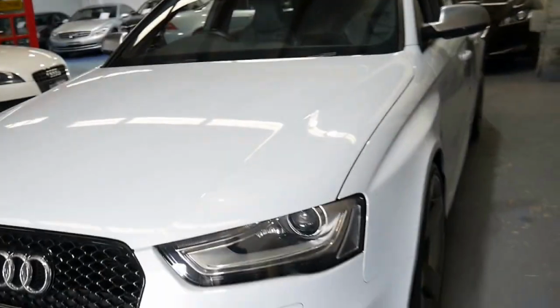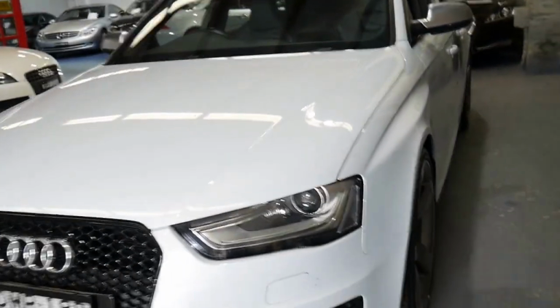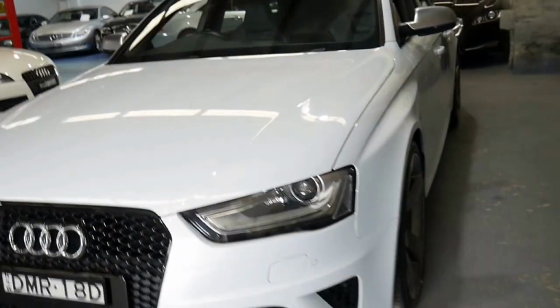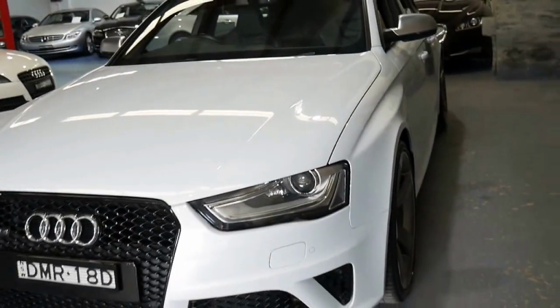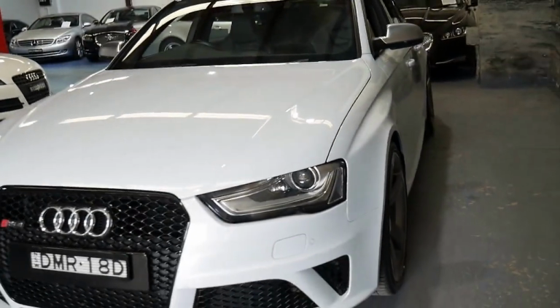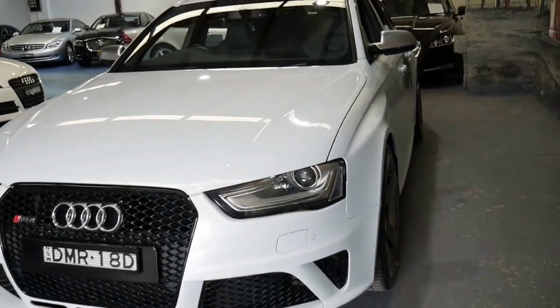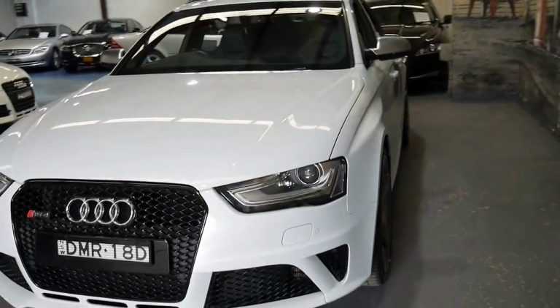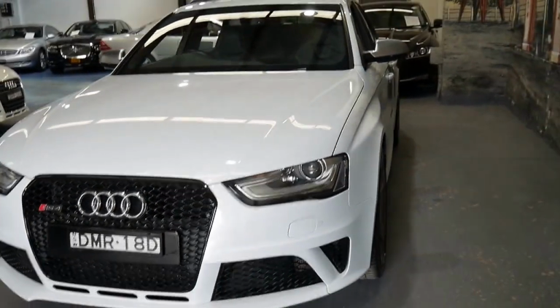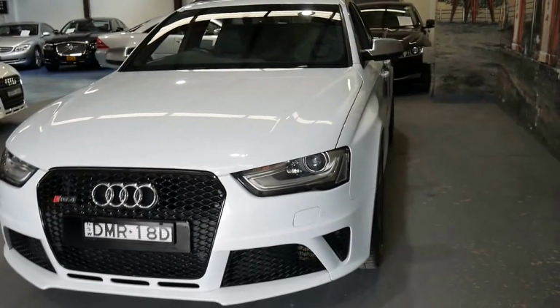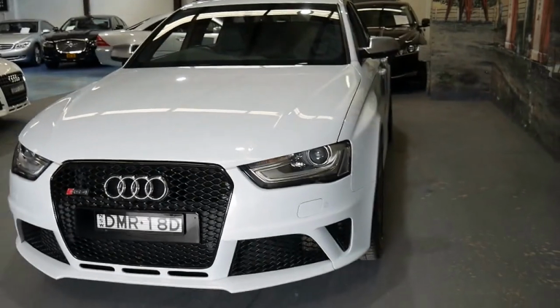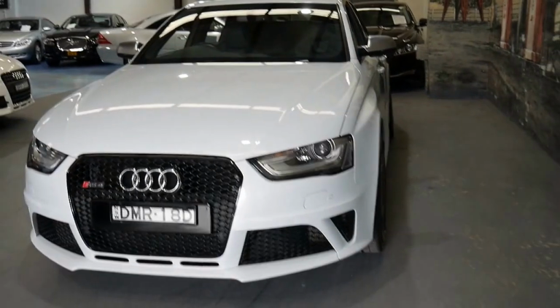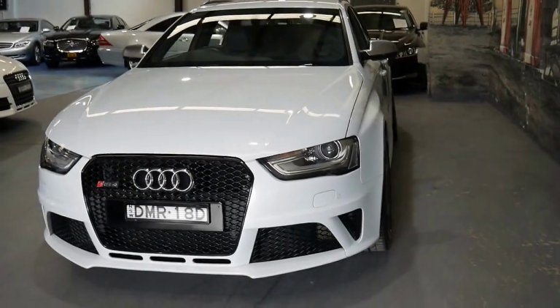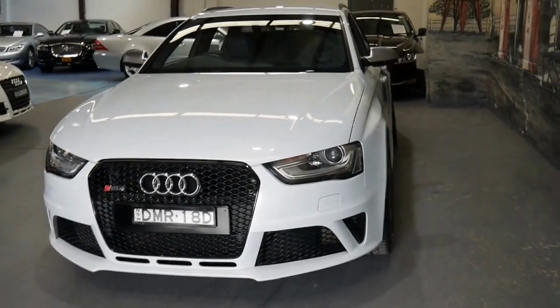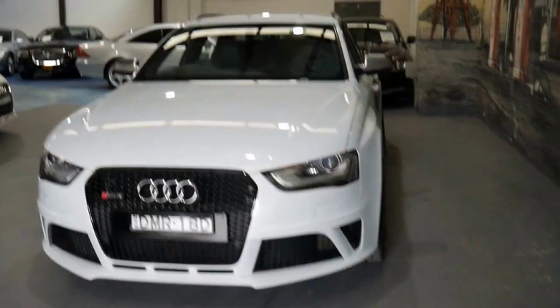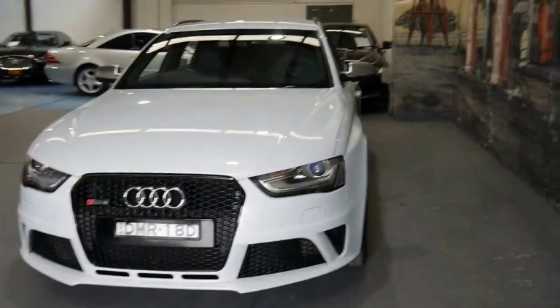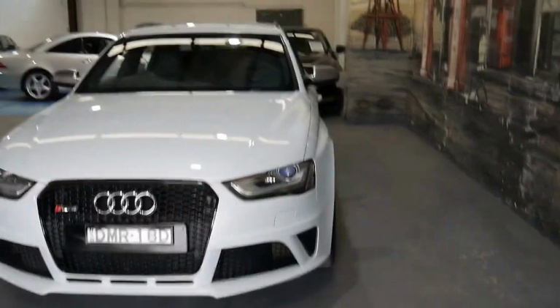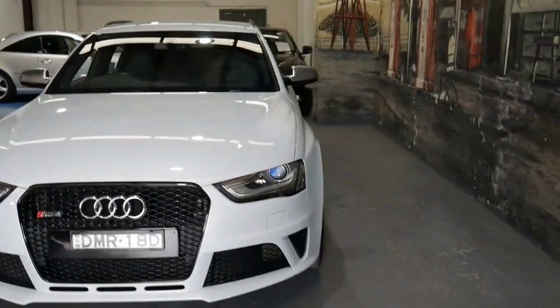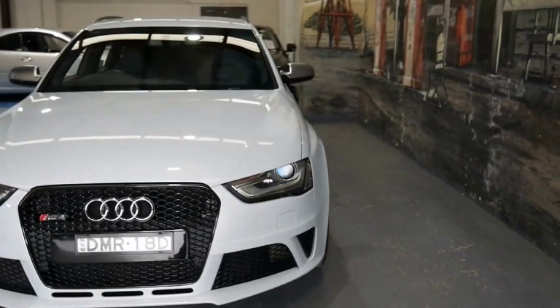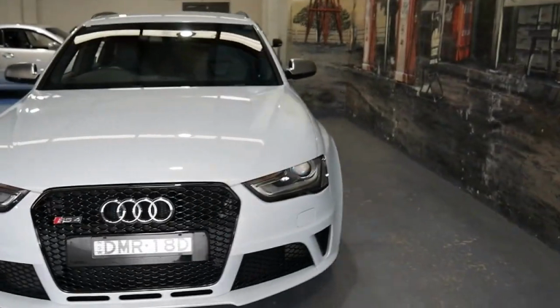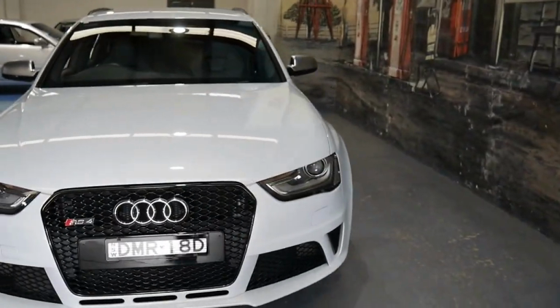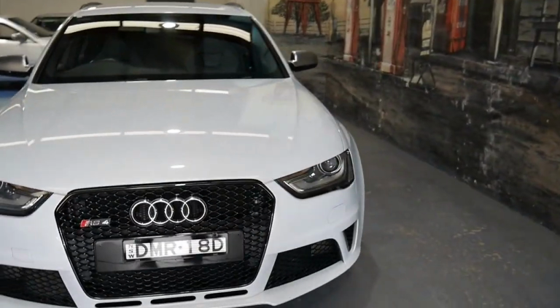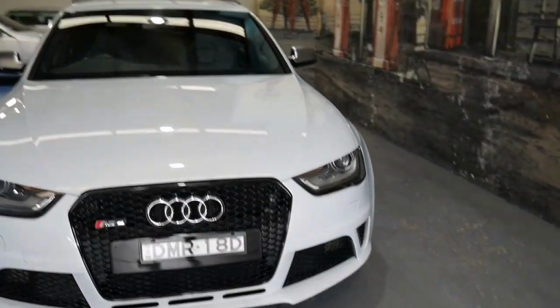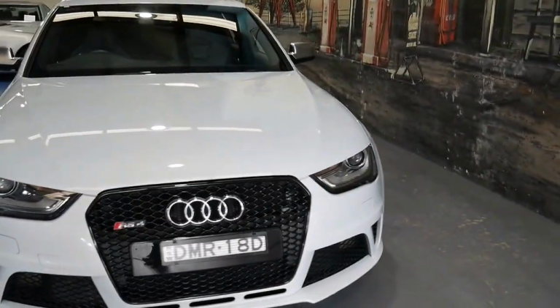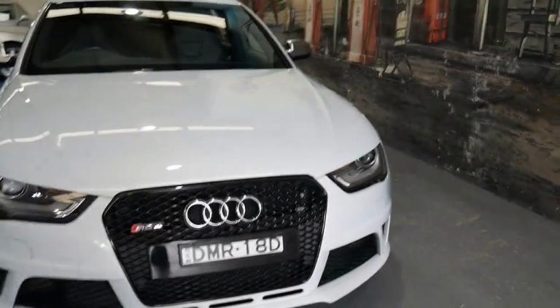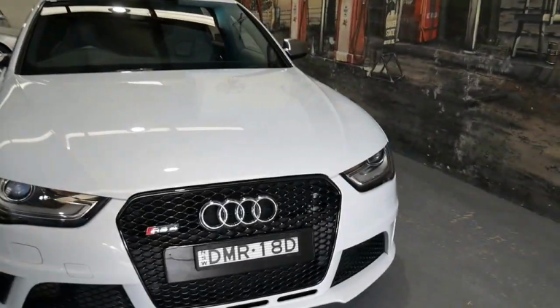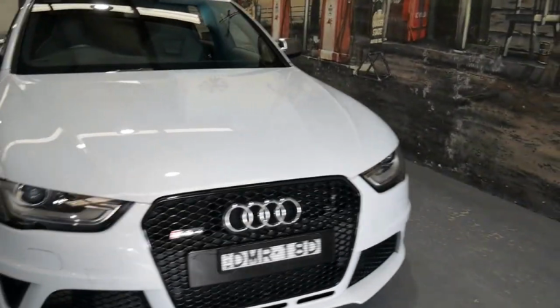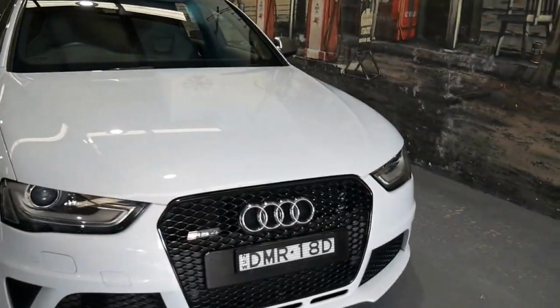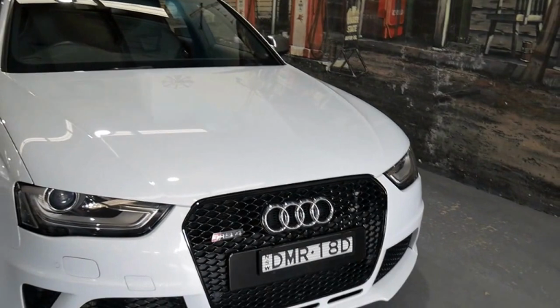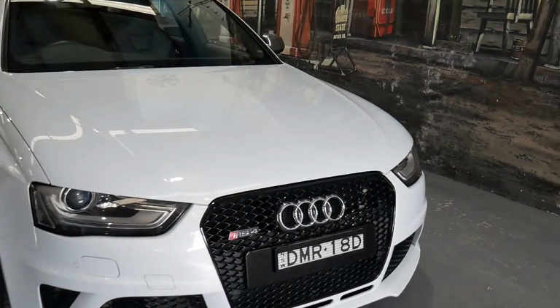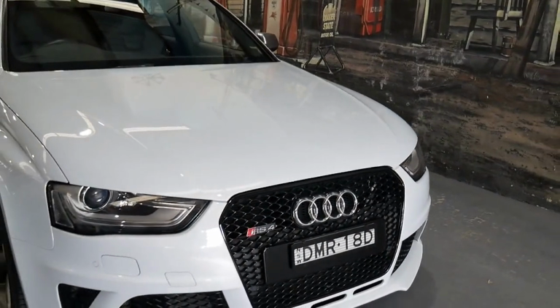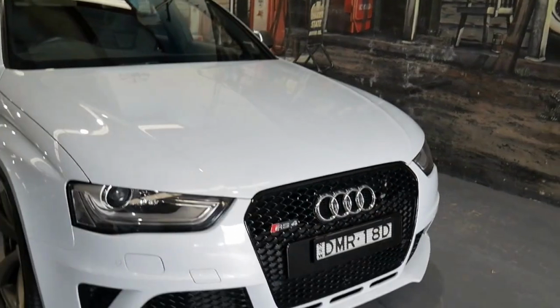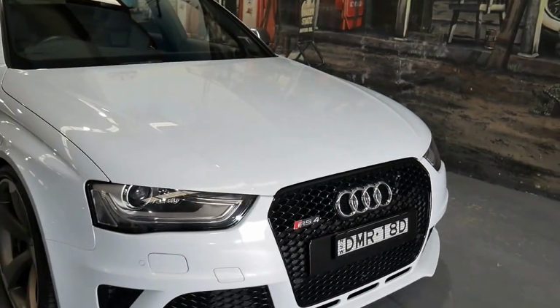Obviously it's got Xenon lights and daytime running lights — it is an RS4 after all. It also has Bluetooth and Bluetooth streaming.